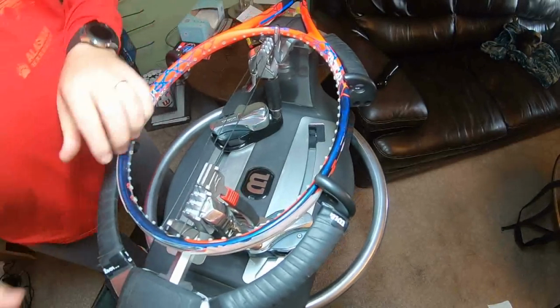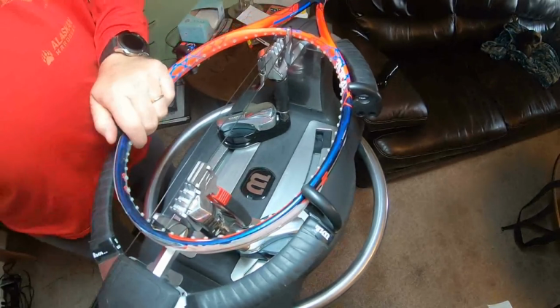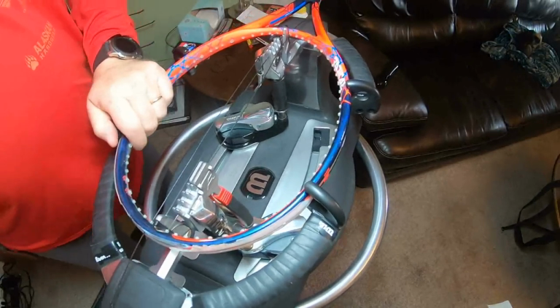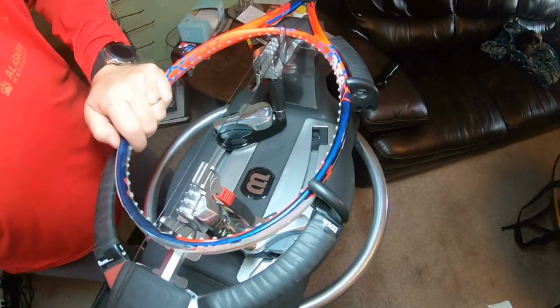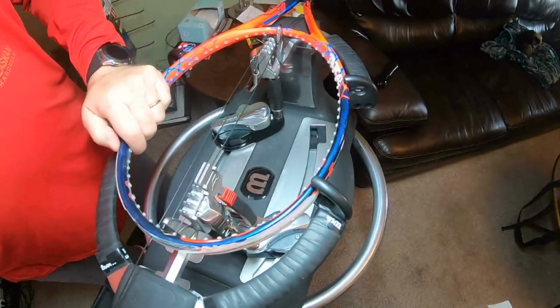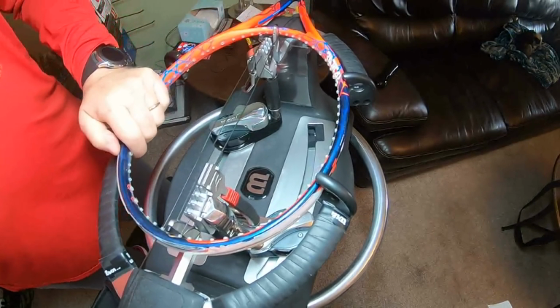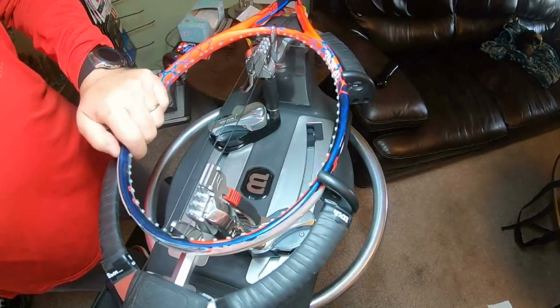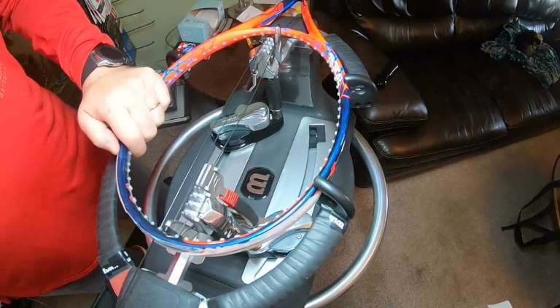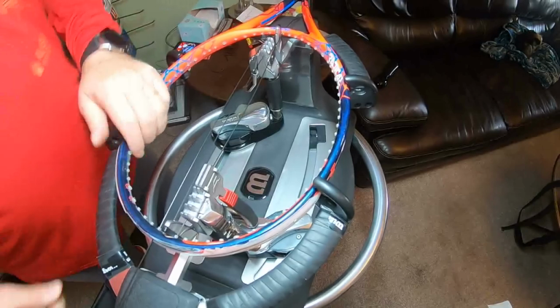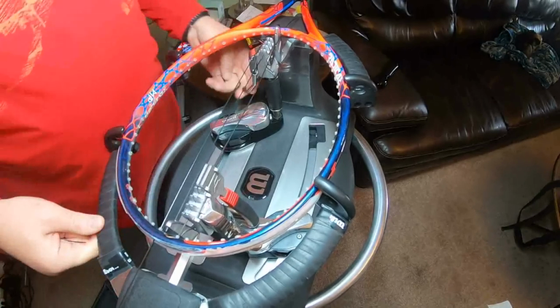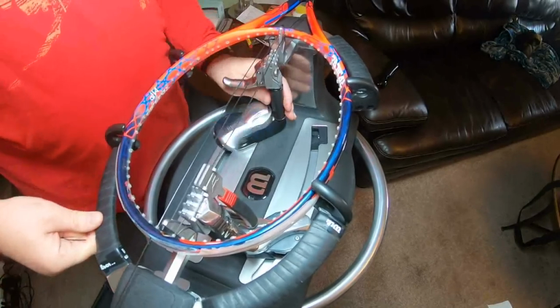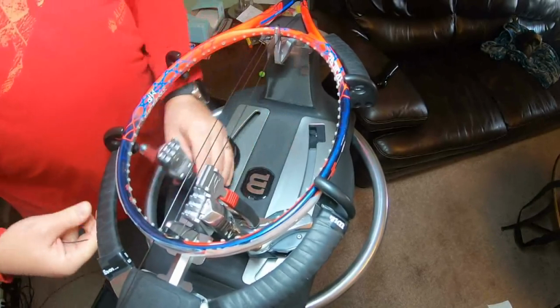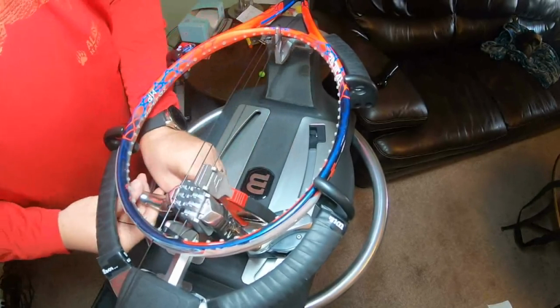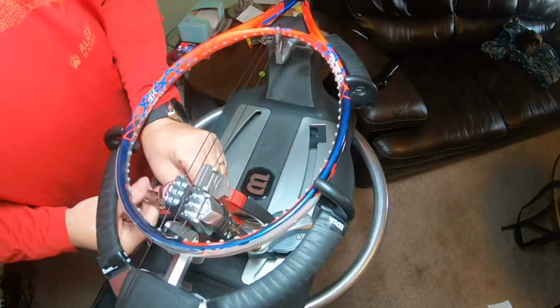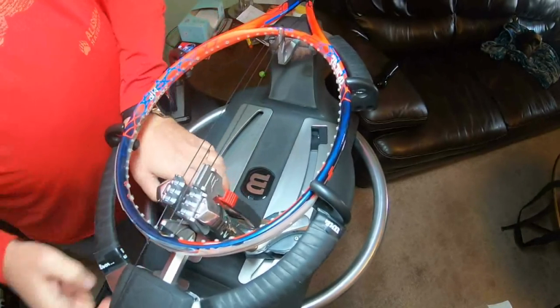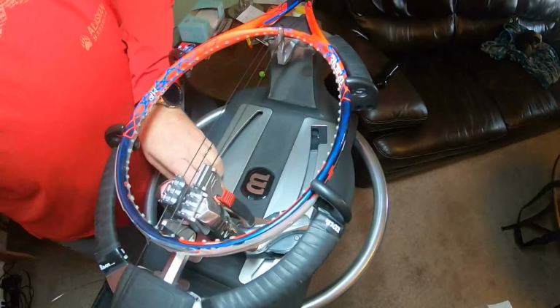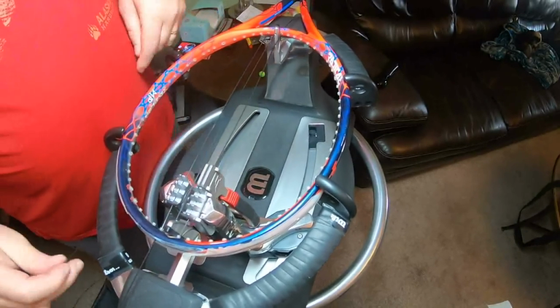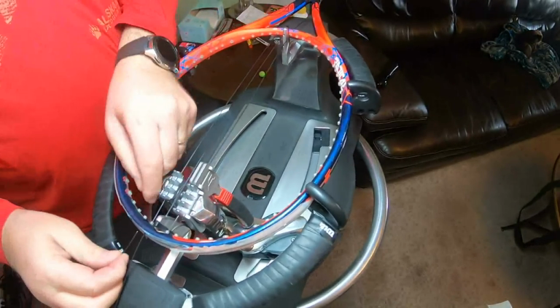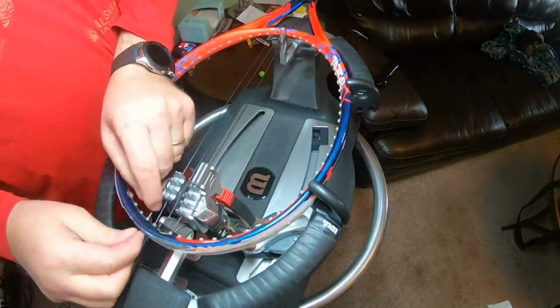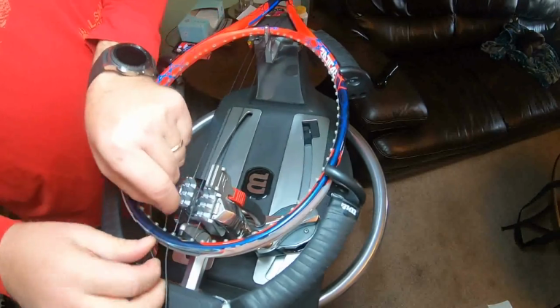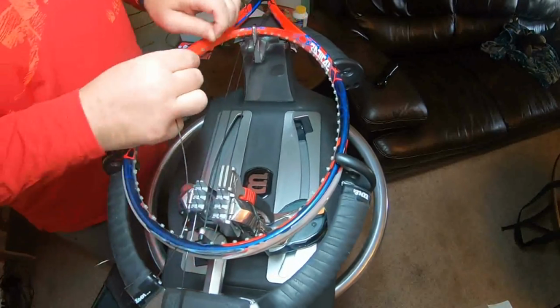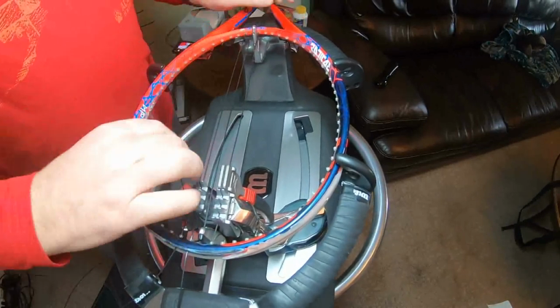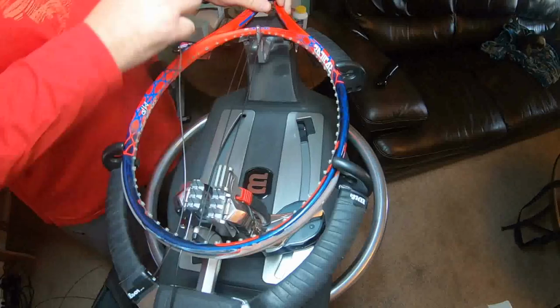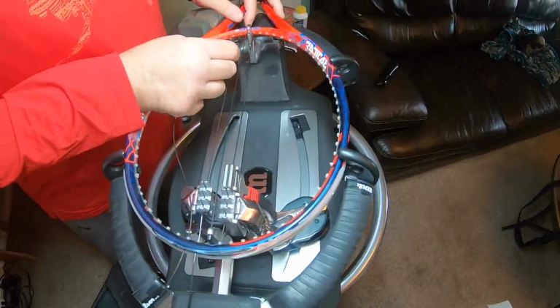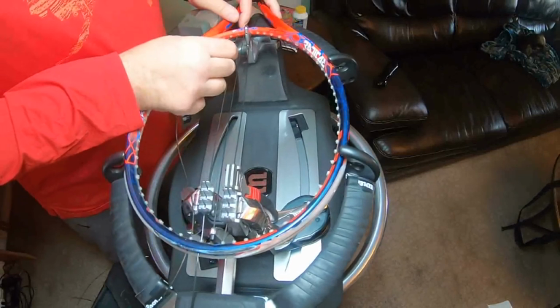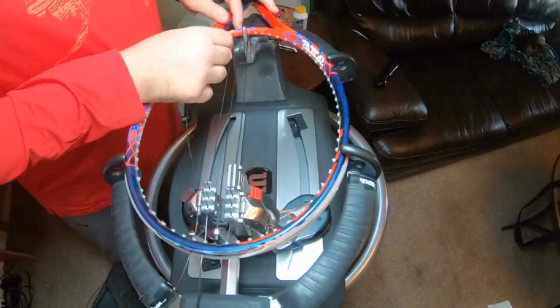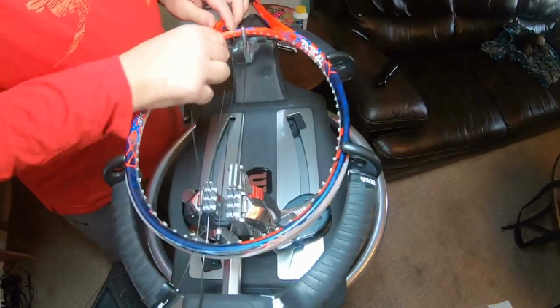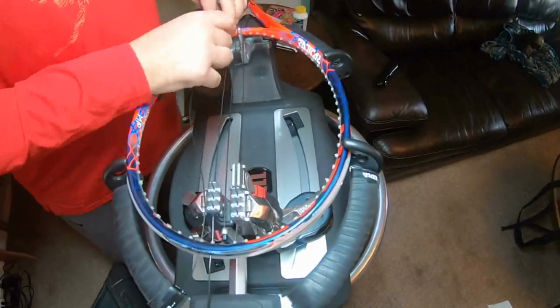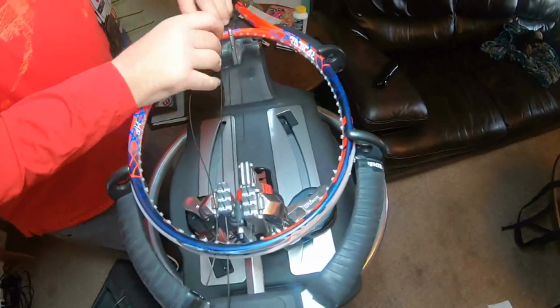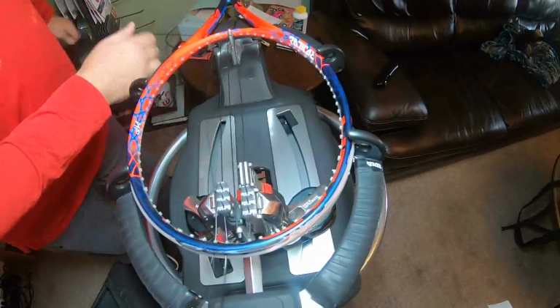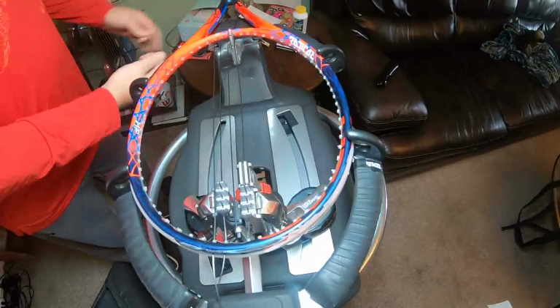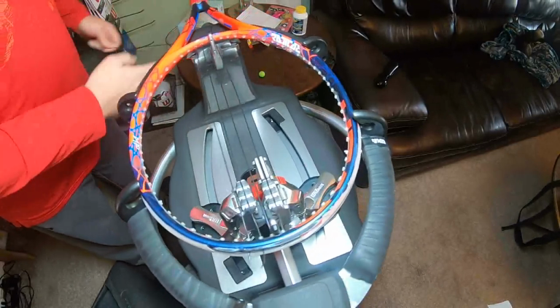Most people — you see these guys that string real fast — weaving the strings in the crosses you can get a little quicker. A lot of it is pulling the string faster.